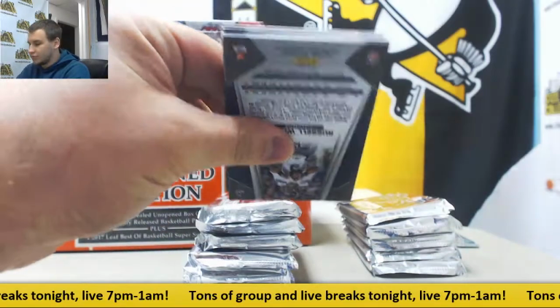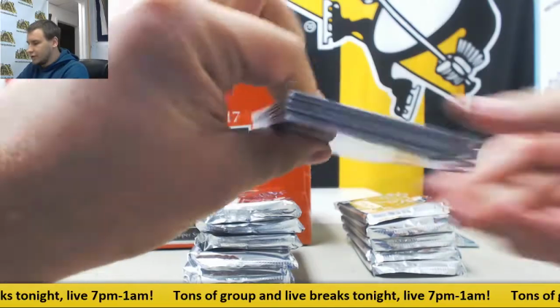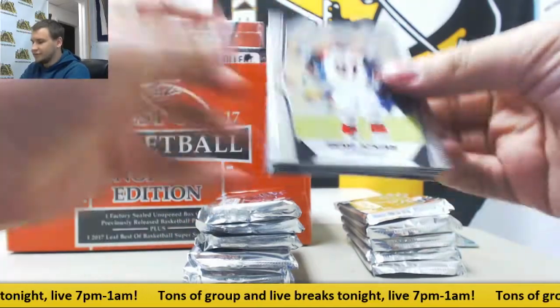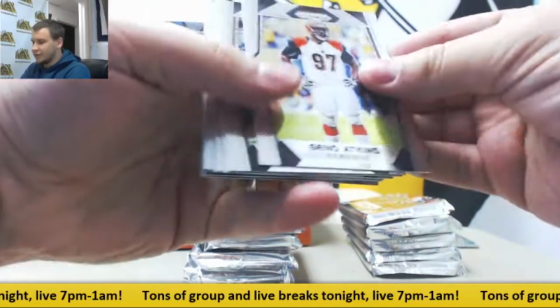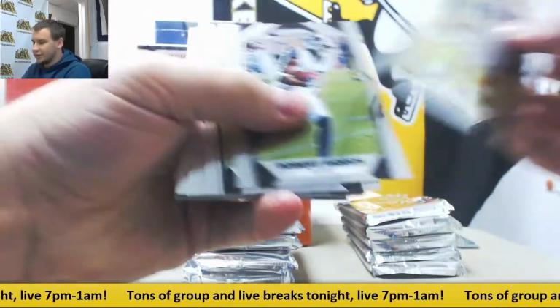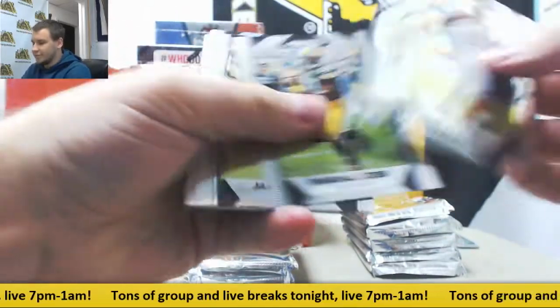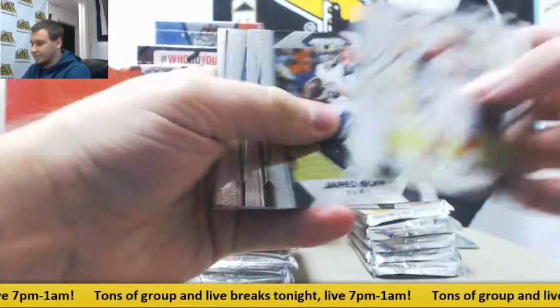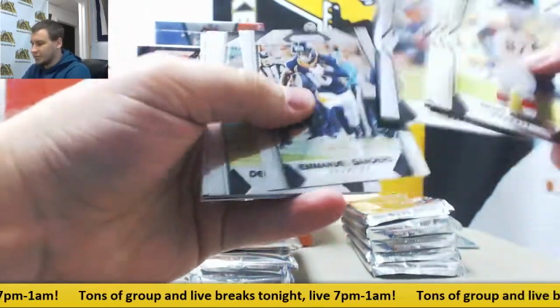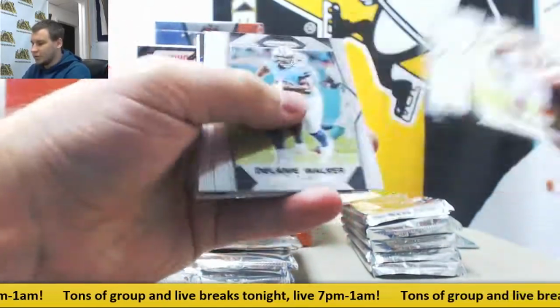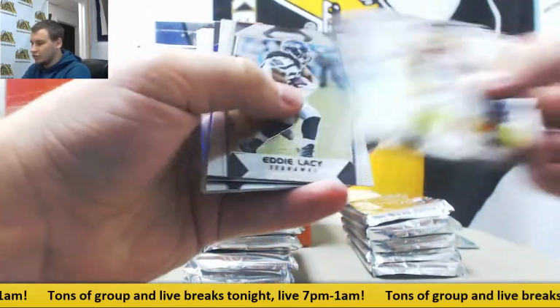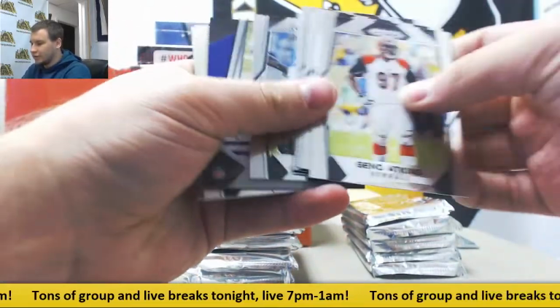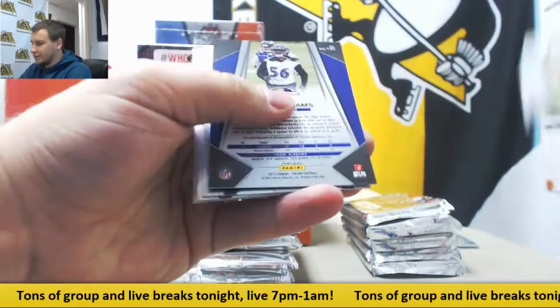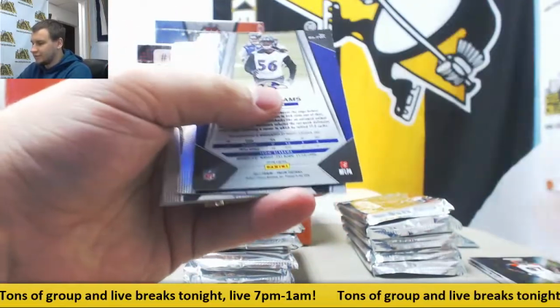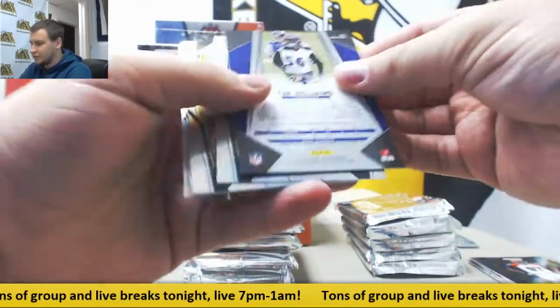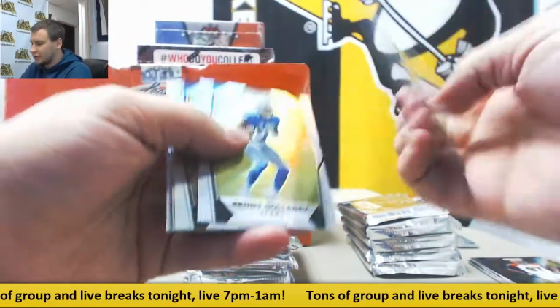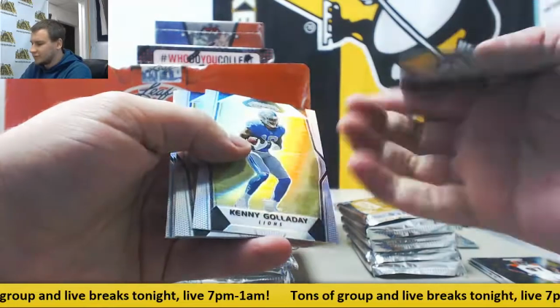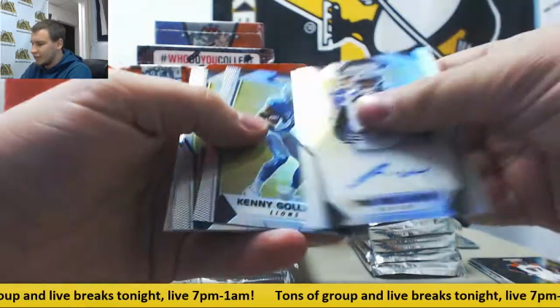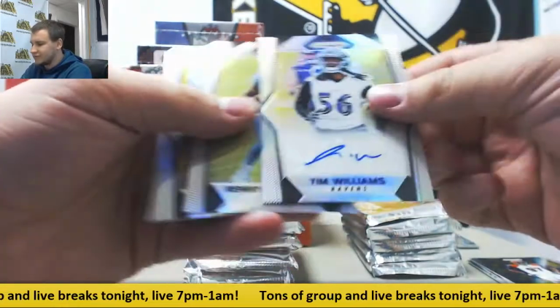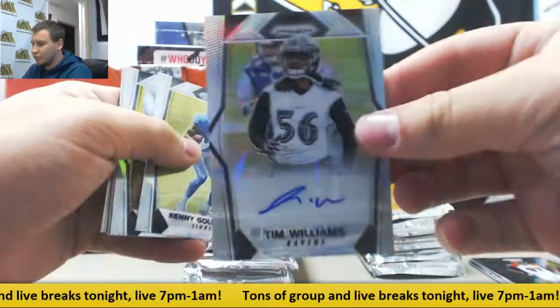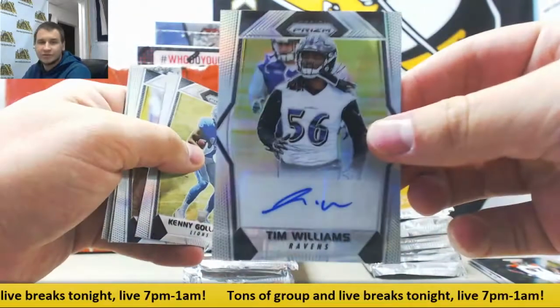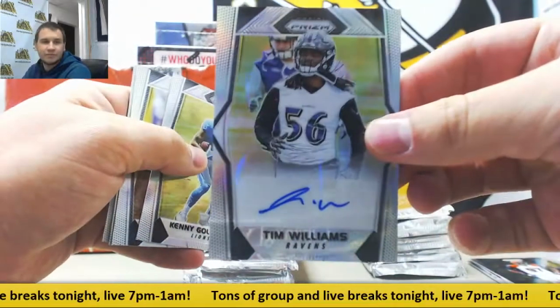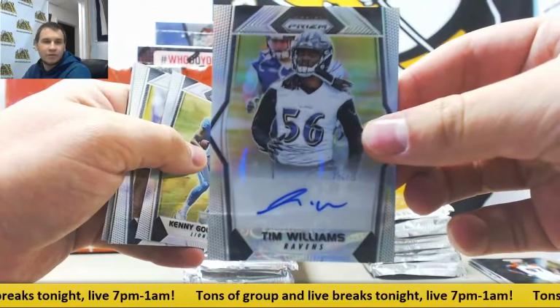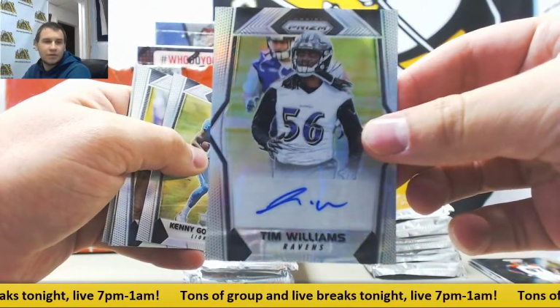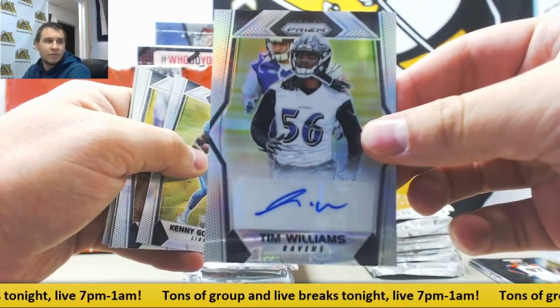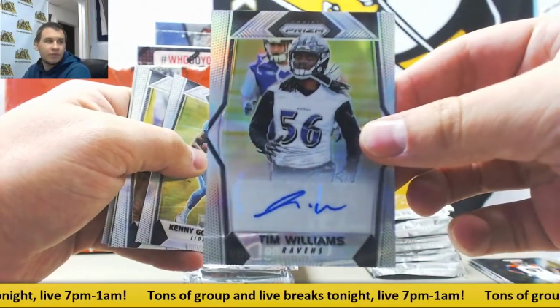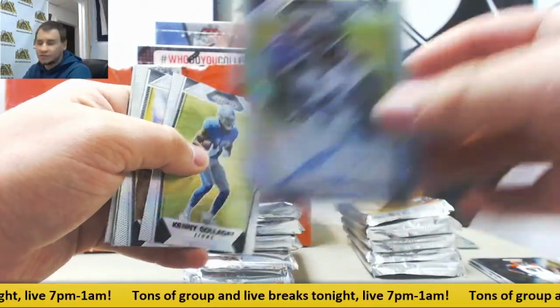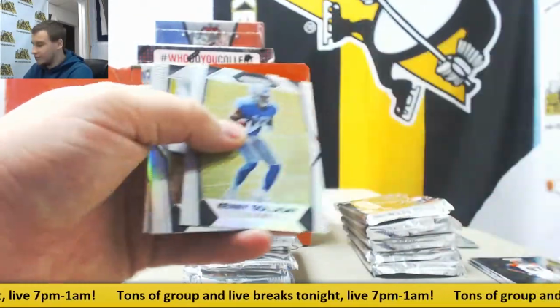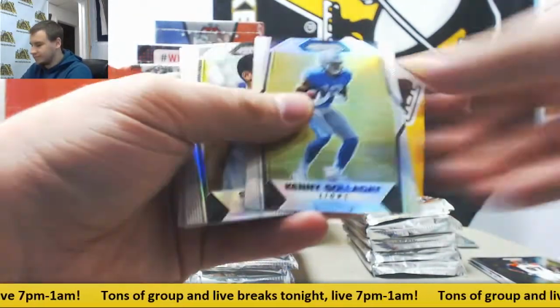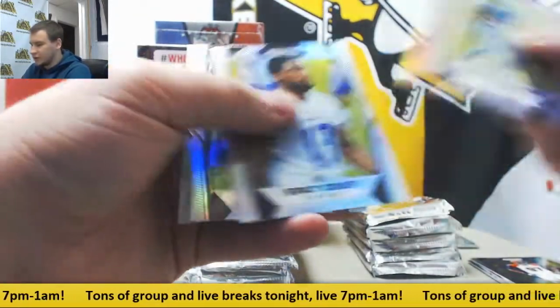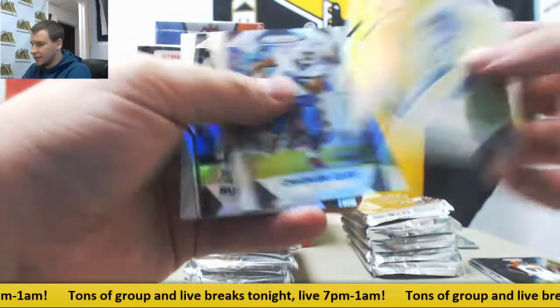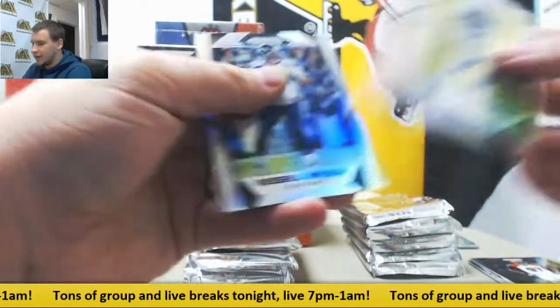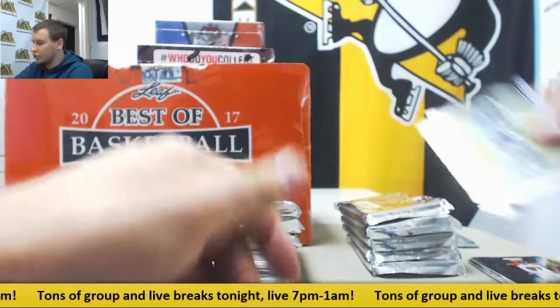Alright, let's see what we've got here. Regular base. First auto is for the Ravens — Tim Williams. Prism auto — Gallaudet and Coley.